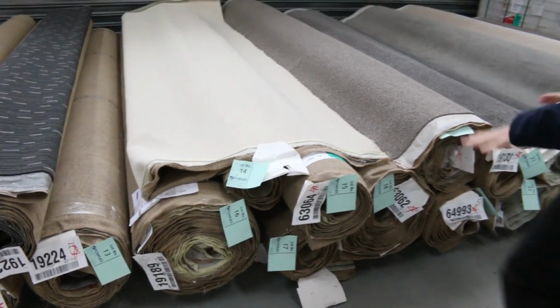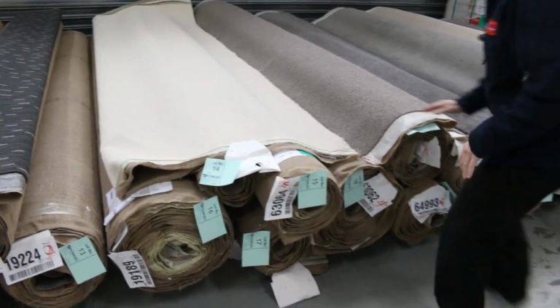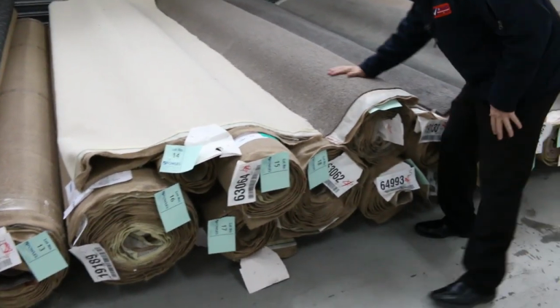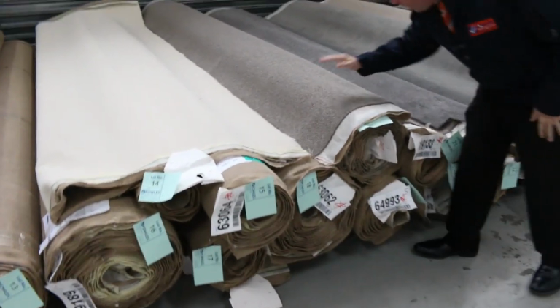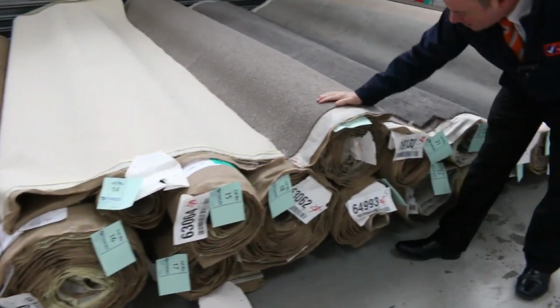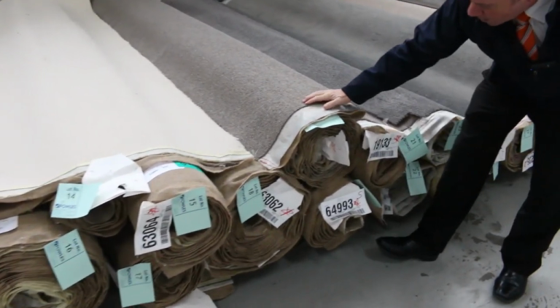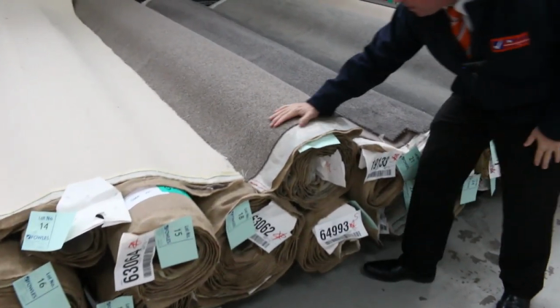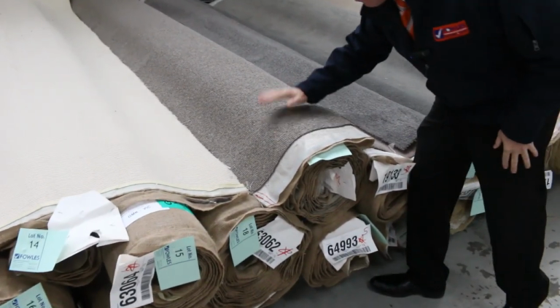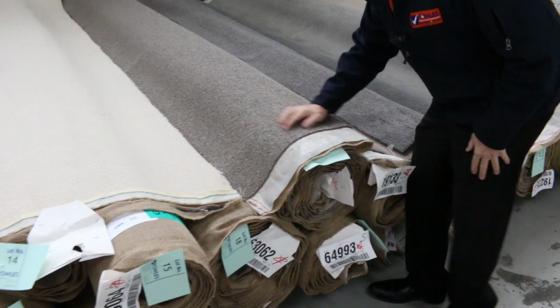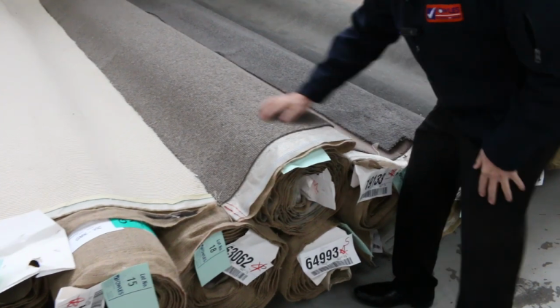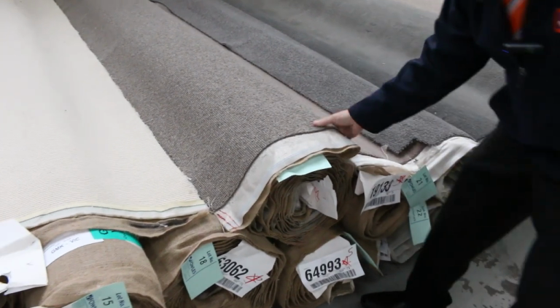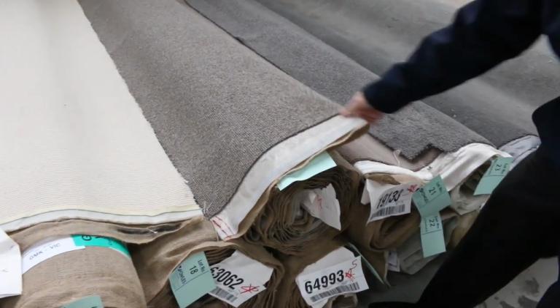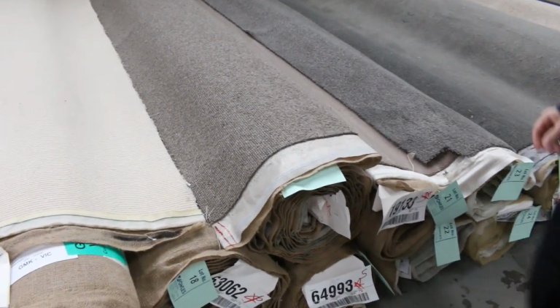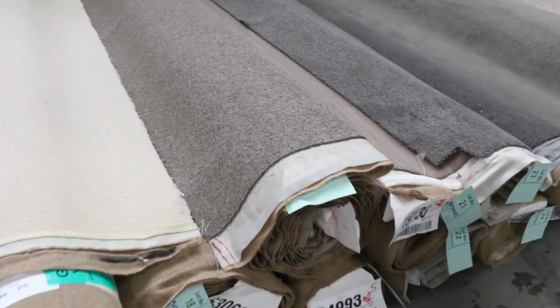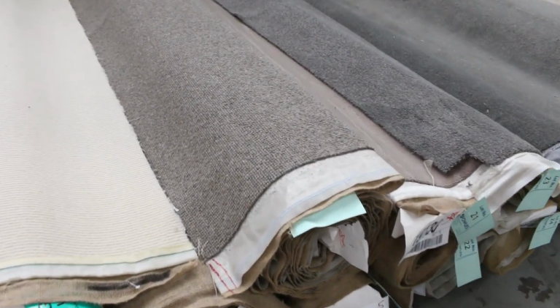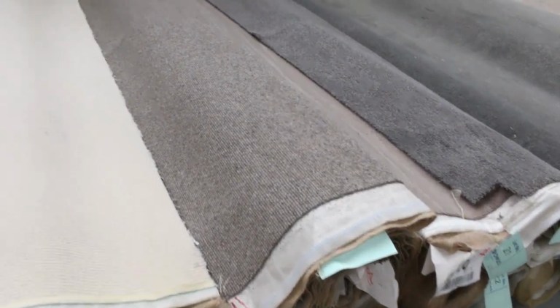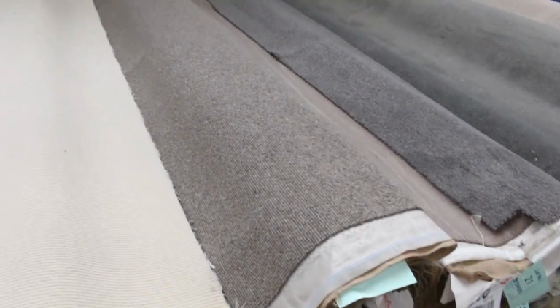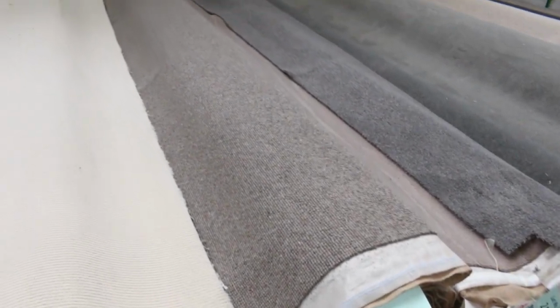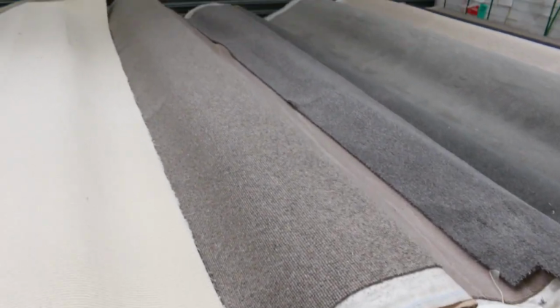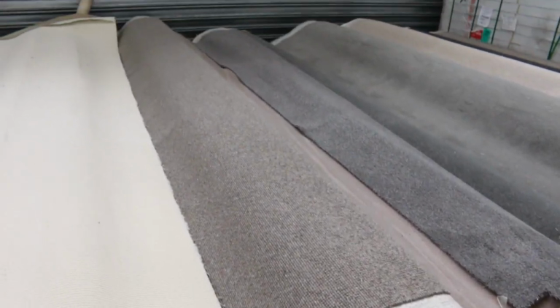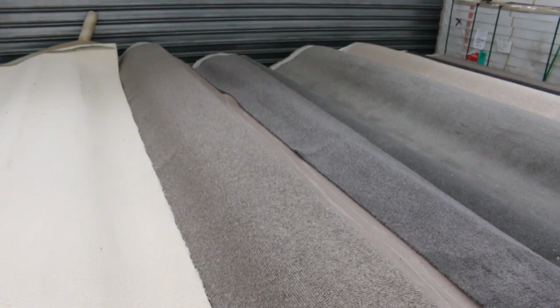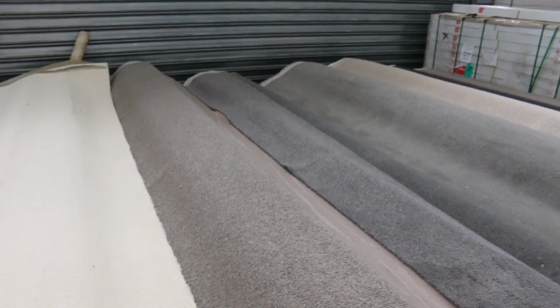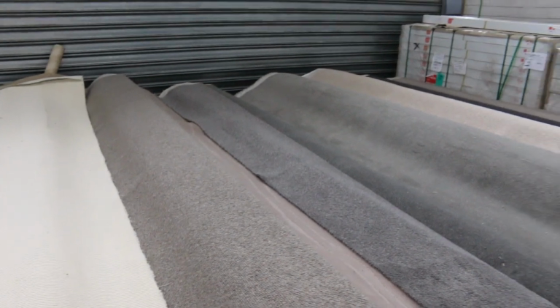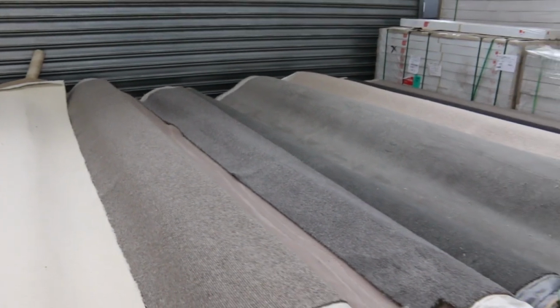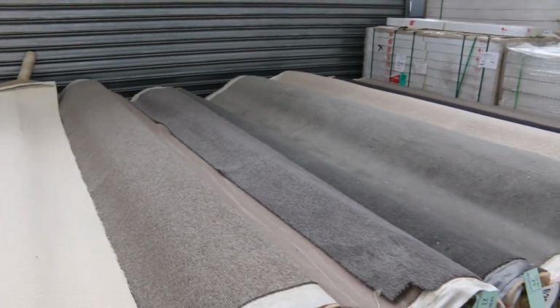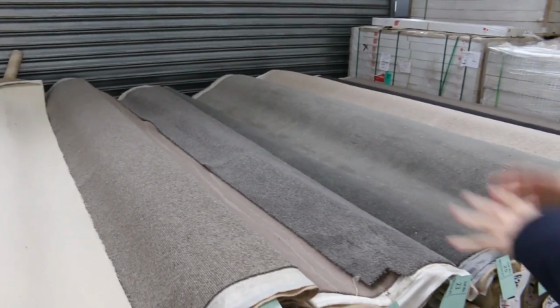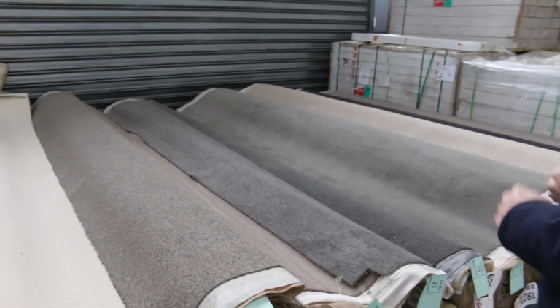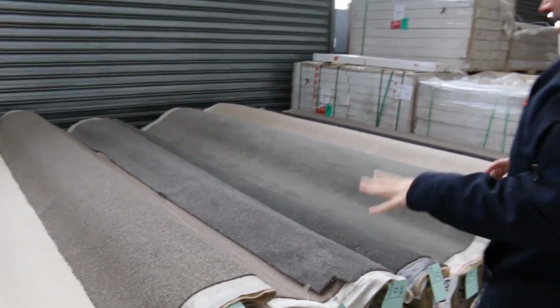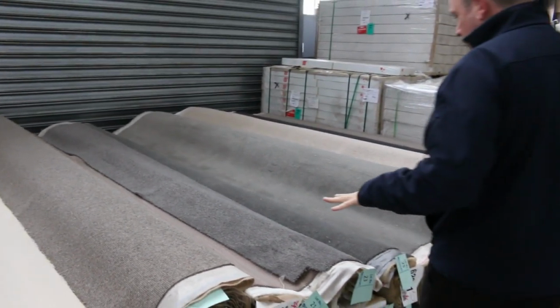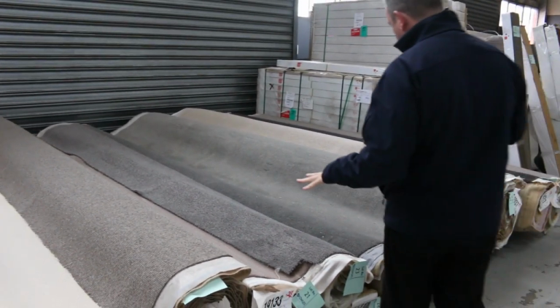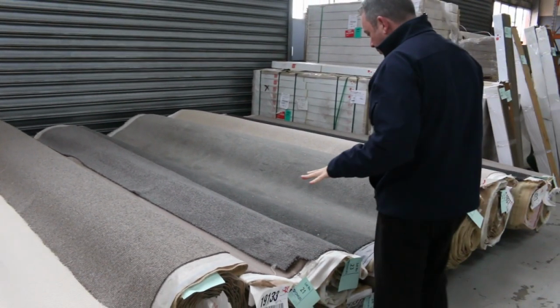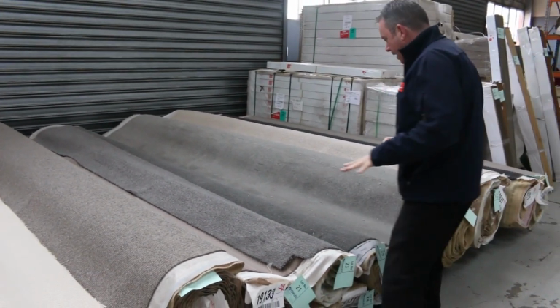We'll also get the dark one again — this is another one similar to lot number one. It's a nice chocolatey brown colour. There's a couple of rolls of that also. Lot number 30 is another cracker; that'll probably sell for around that $30 to $40 a metre mark — saving well and truly over $100 a metre.